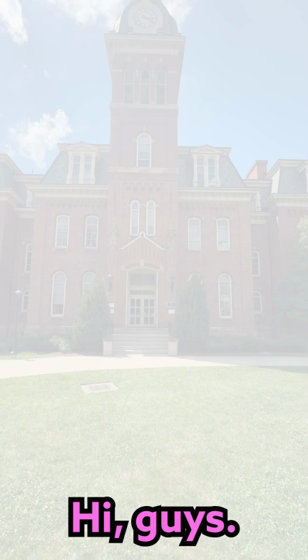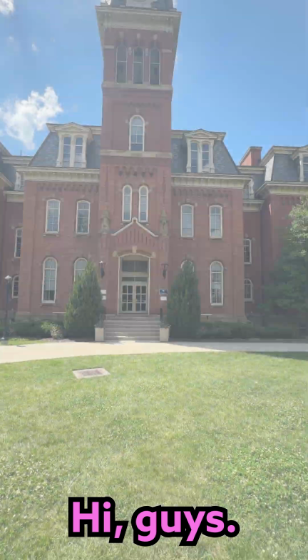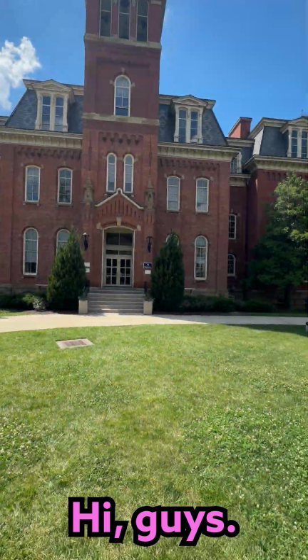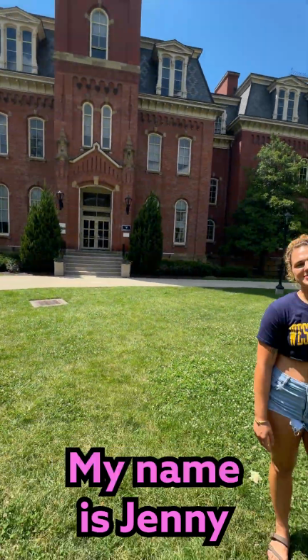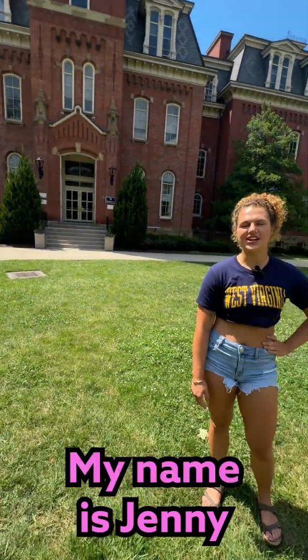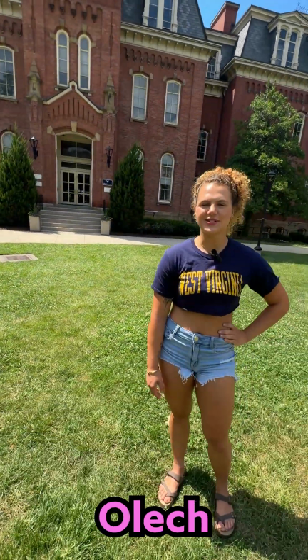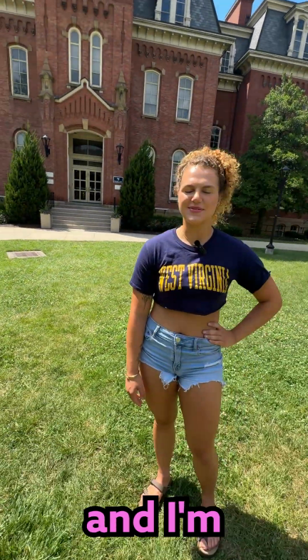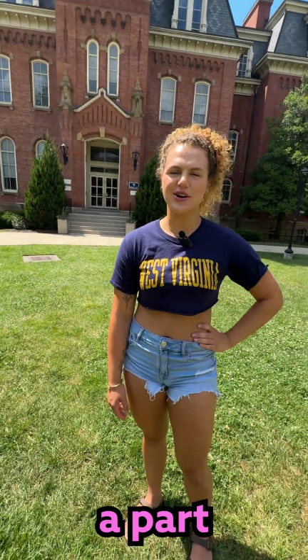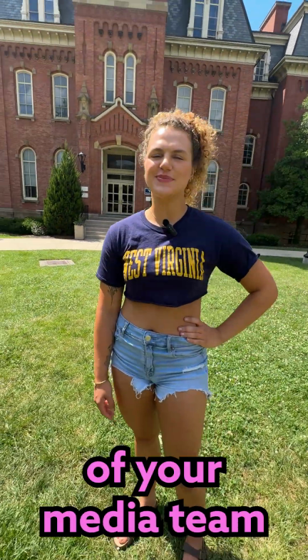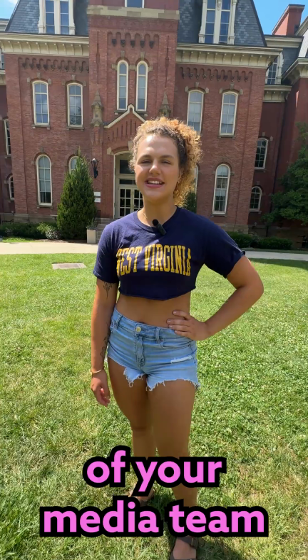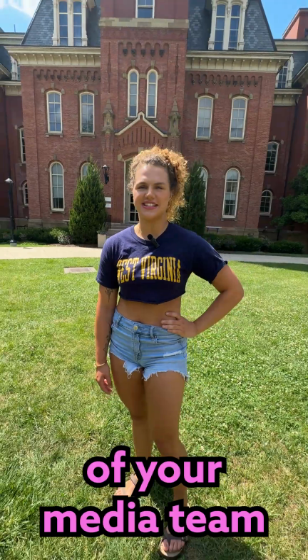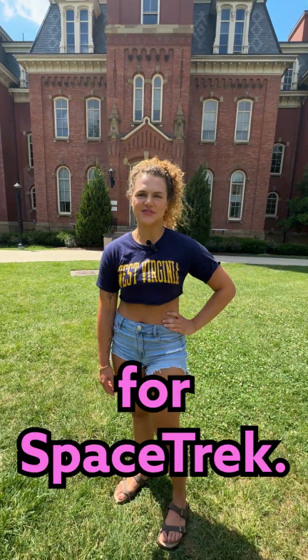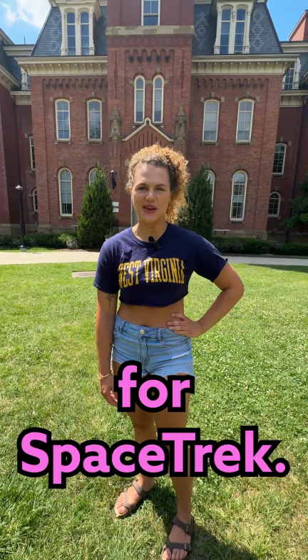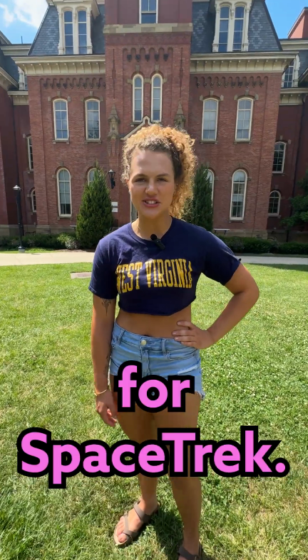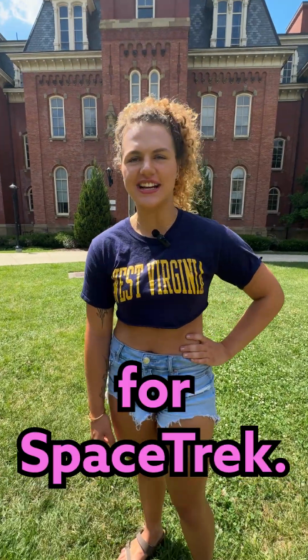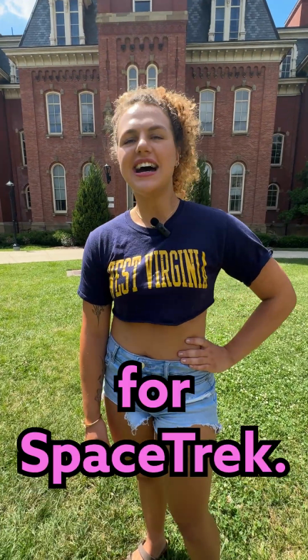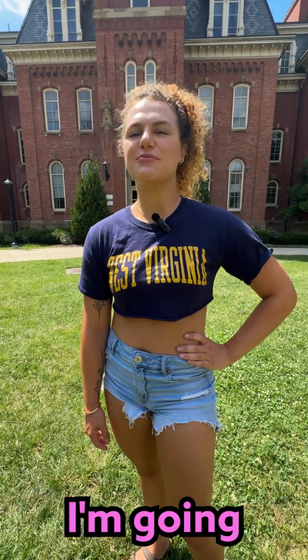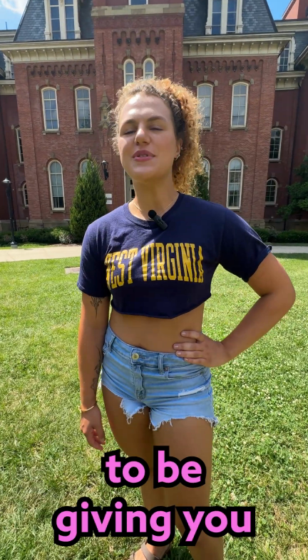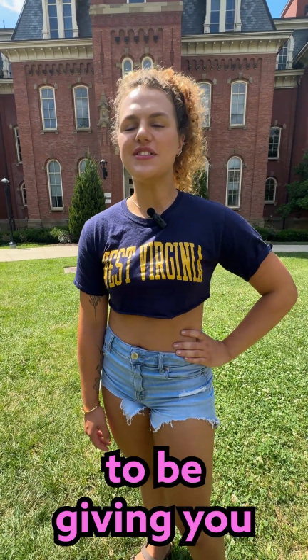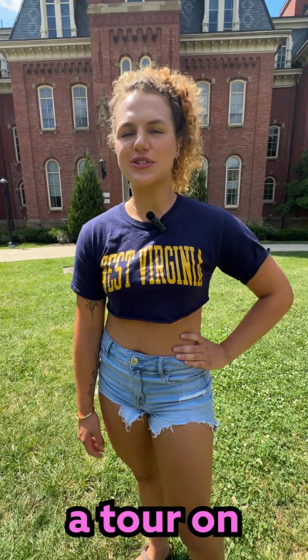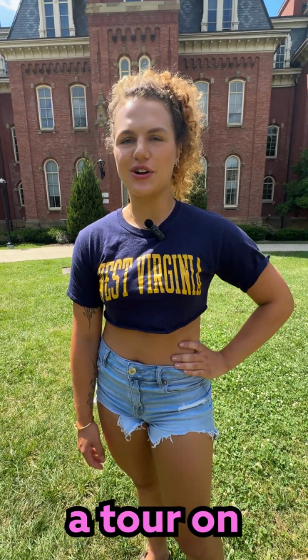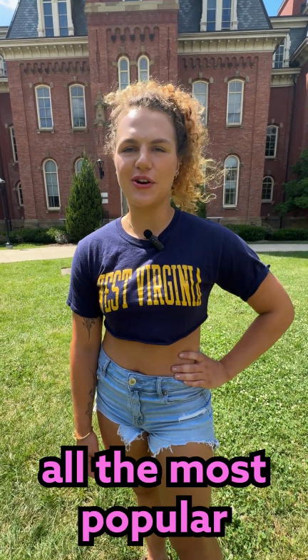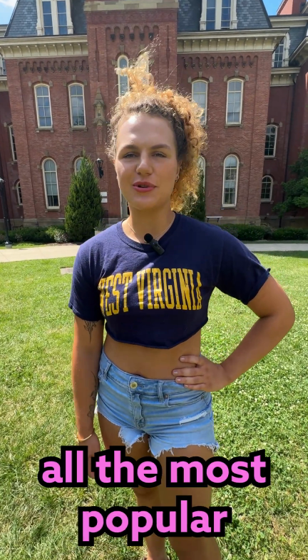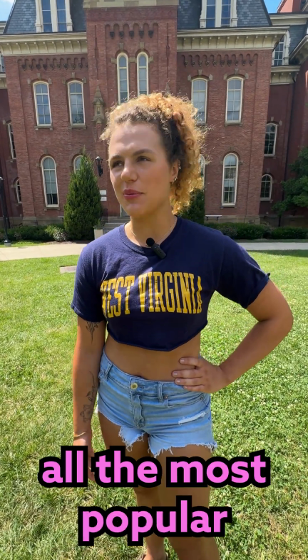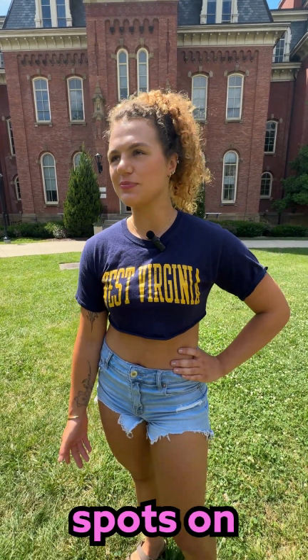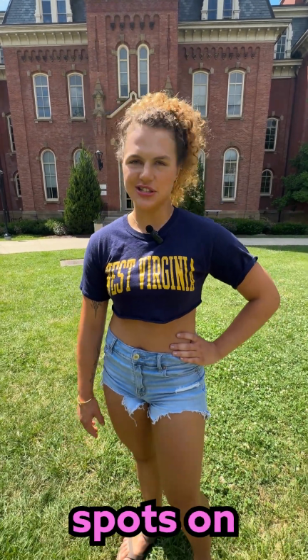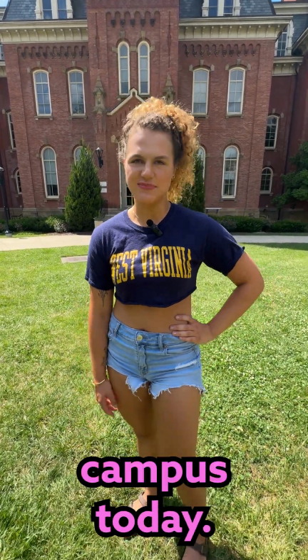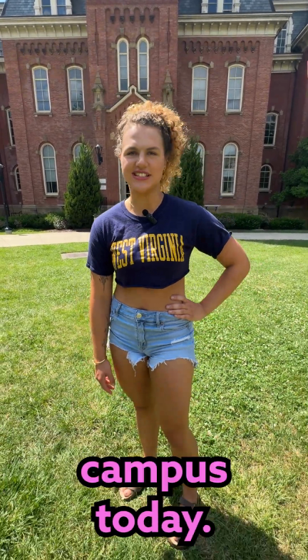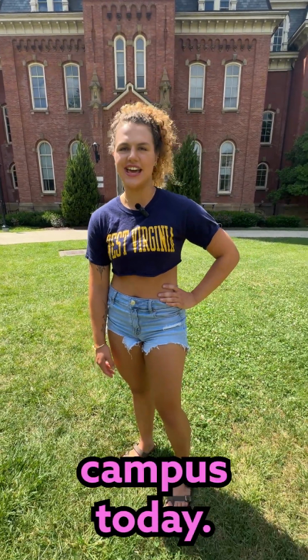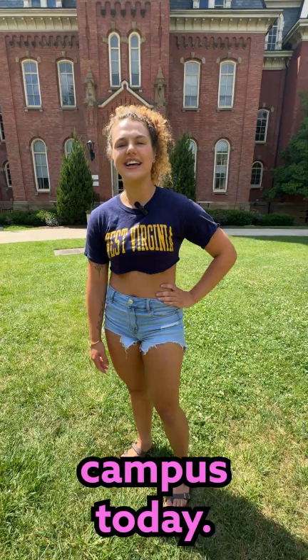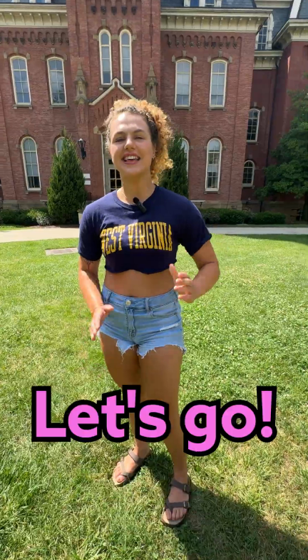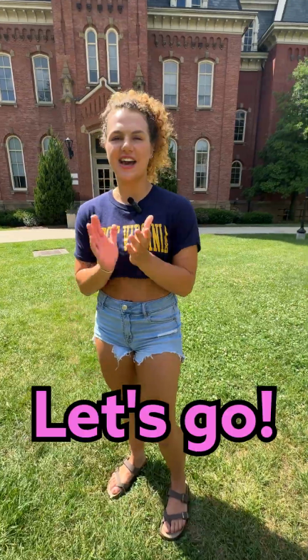Hi guys, my name is Jenny Olick and I'm a part of your media team for Spacetruck. I'm gonna be giving you a tour of all the most popular spots on campus today. Let's go!